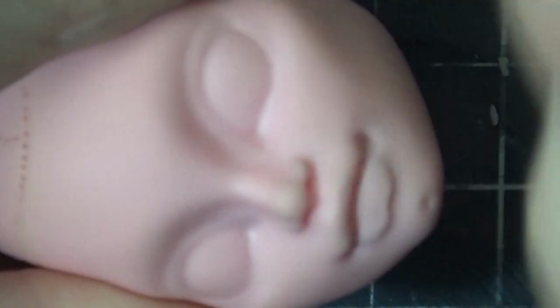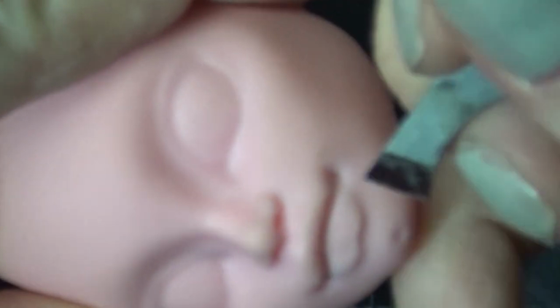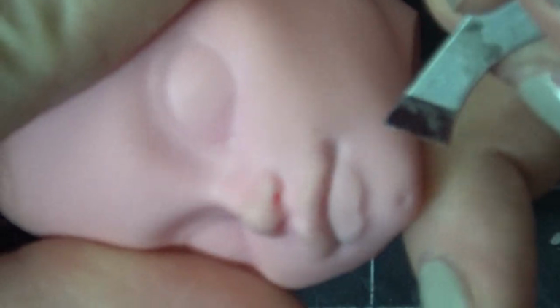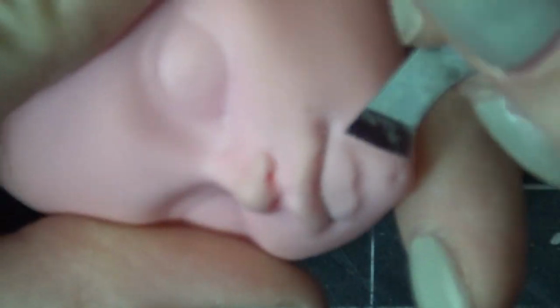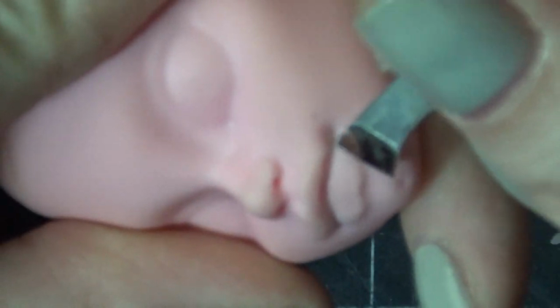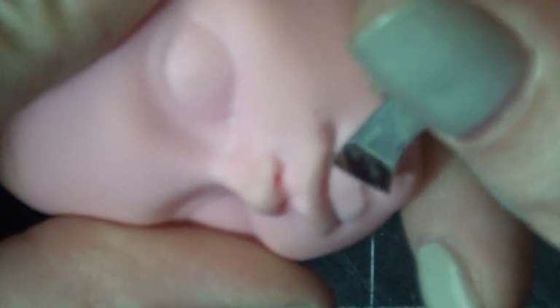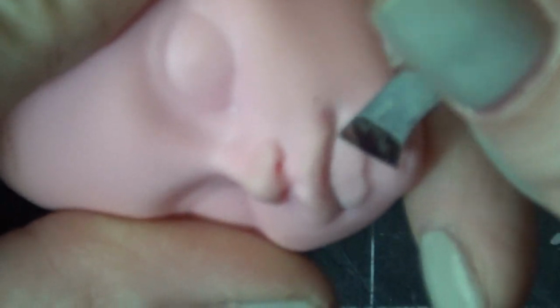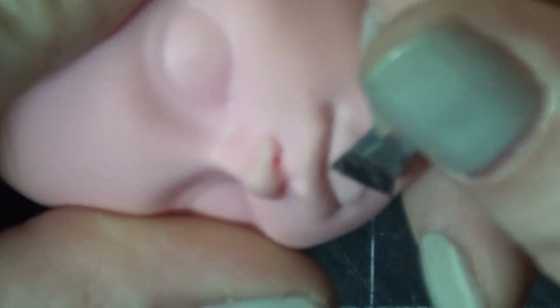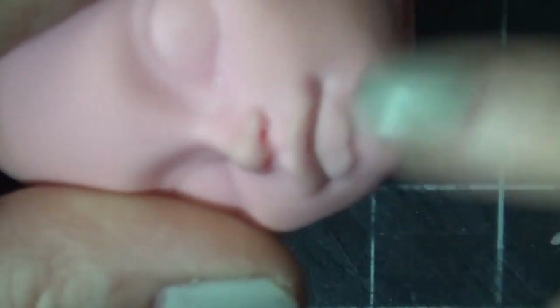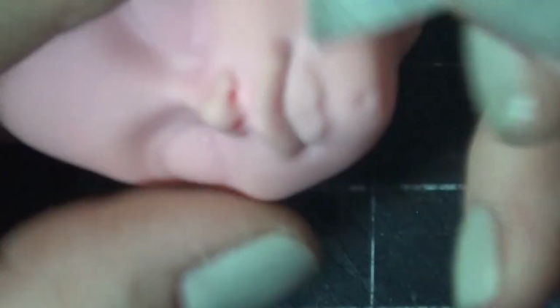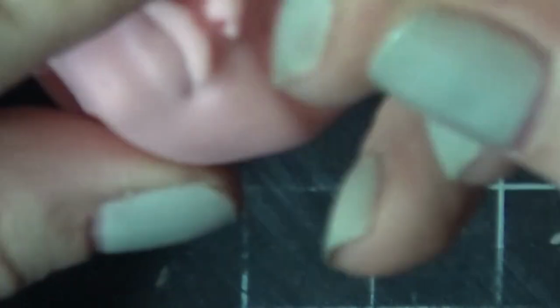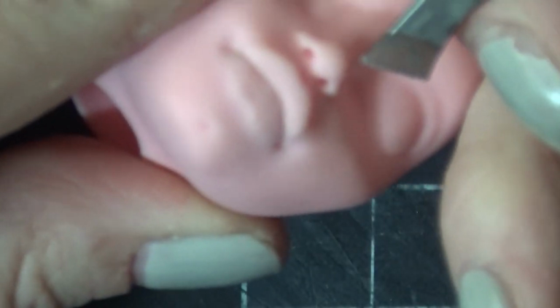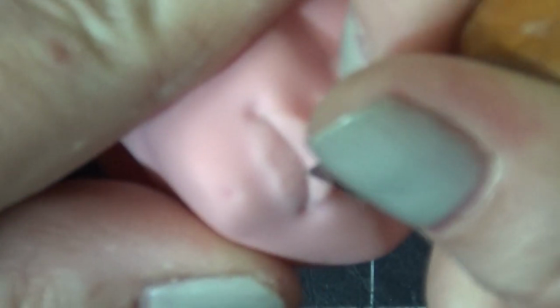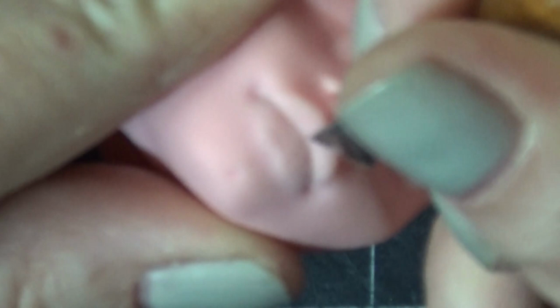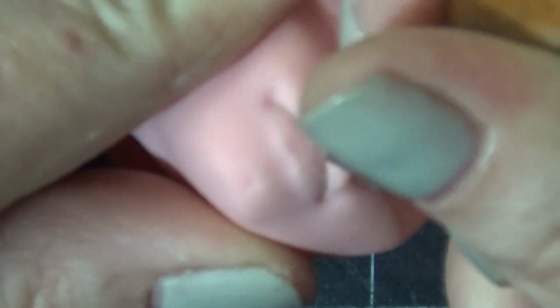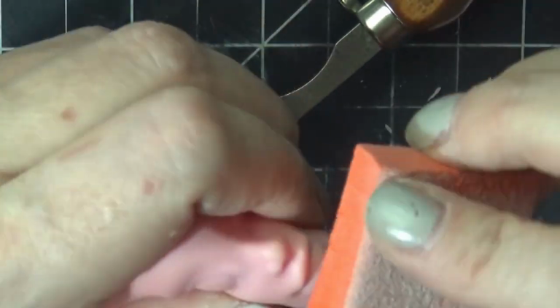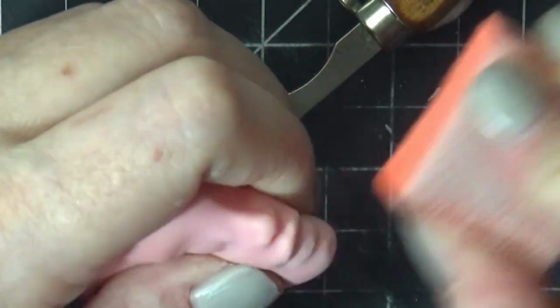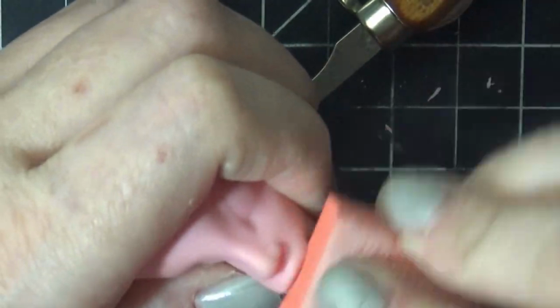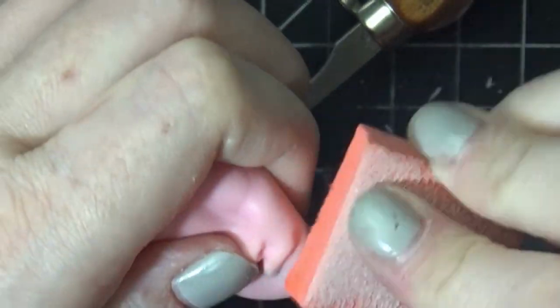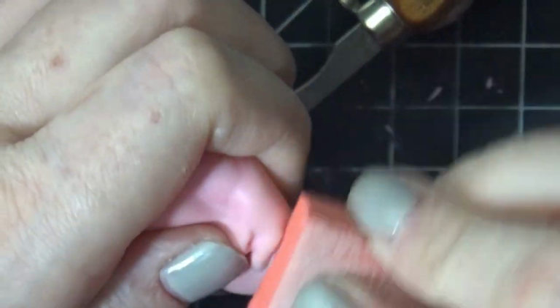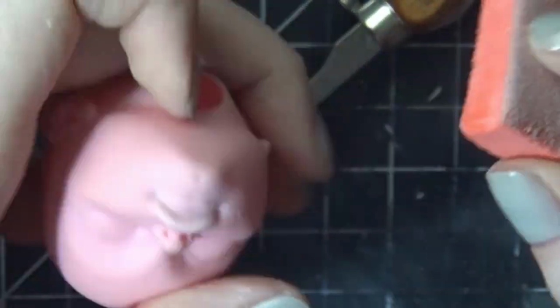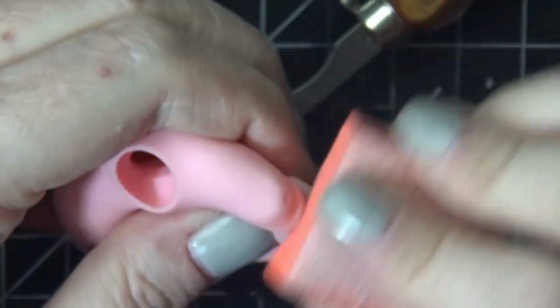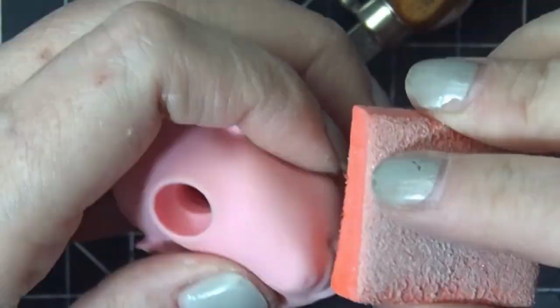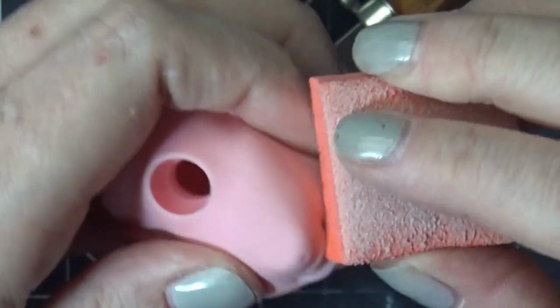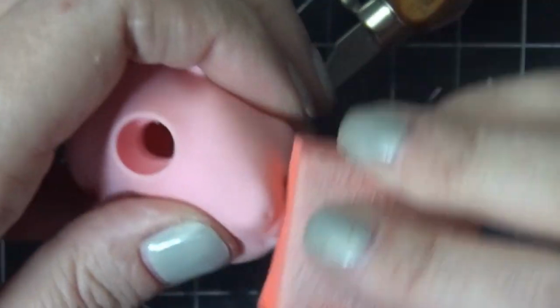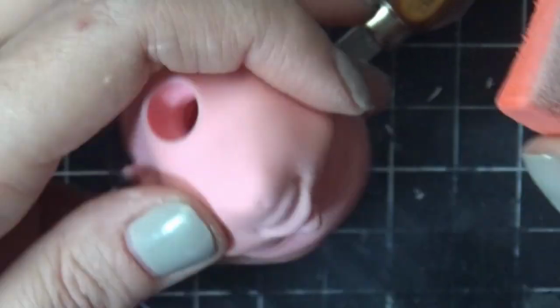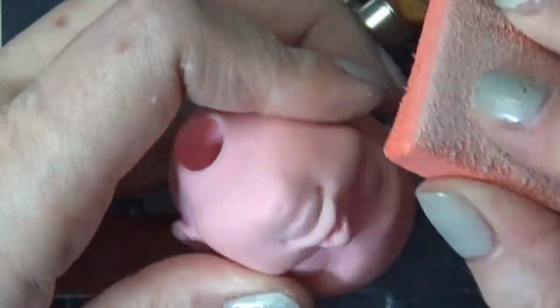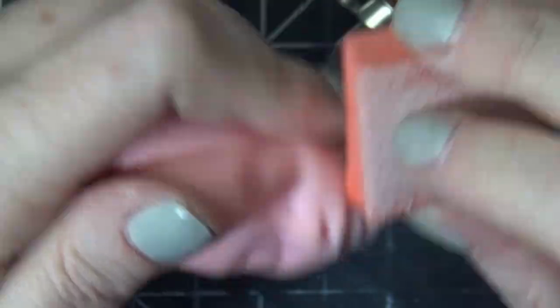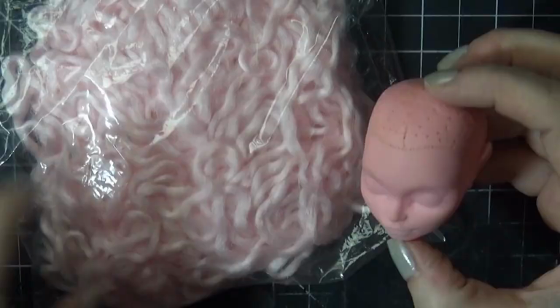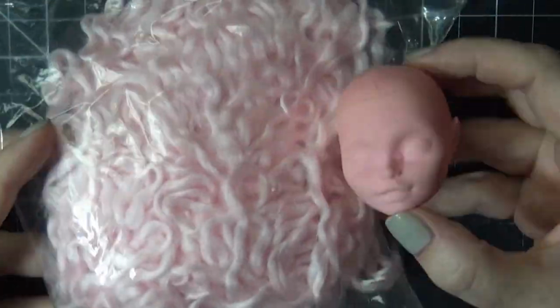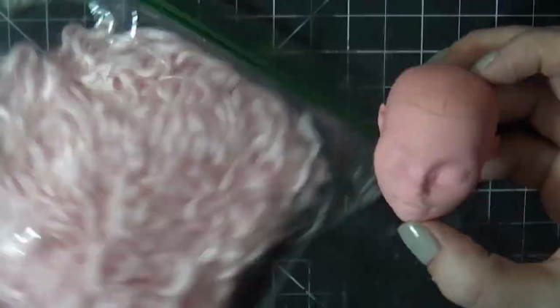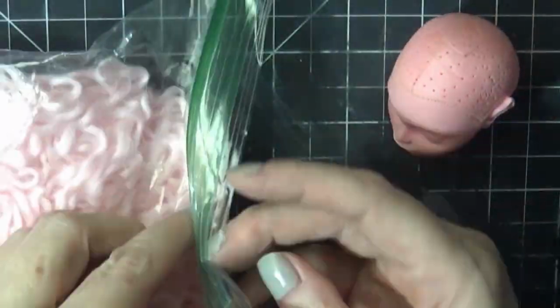I started out with a general idea of what I wanted to achieve — I knew I wanted to make a Bride of Frankenstein, have her be pink, and put some green in her face. So I started with a Gigi Grant and rooted her with some alpaca yarn in pink.